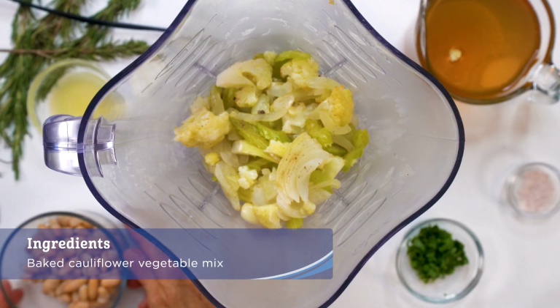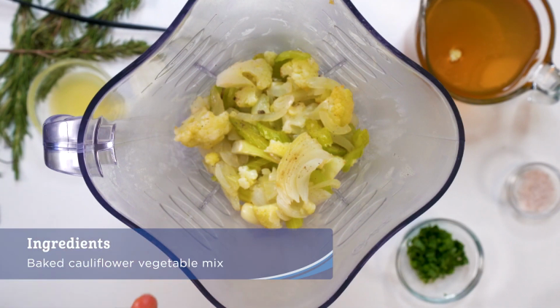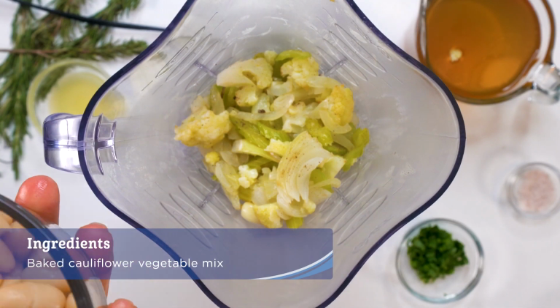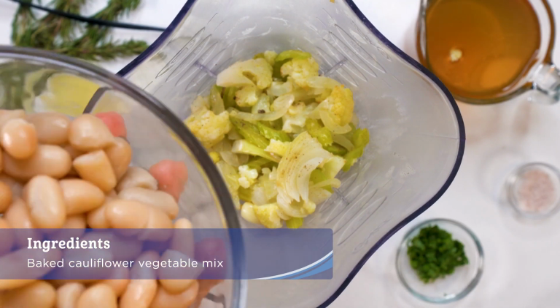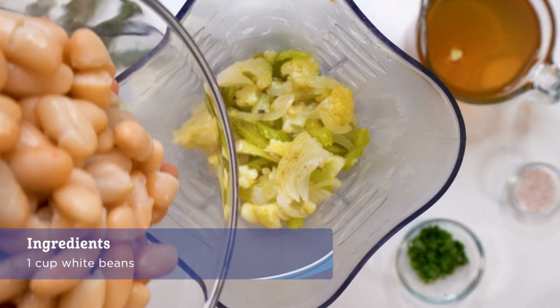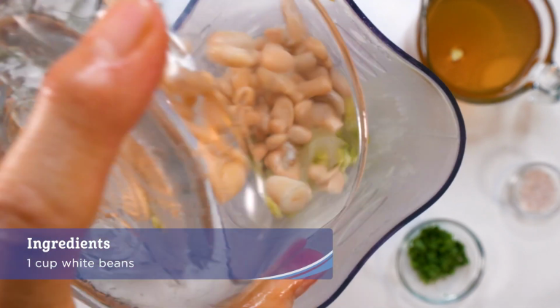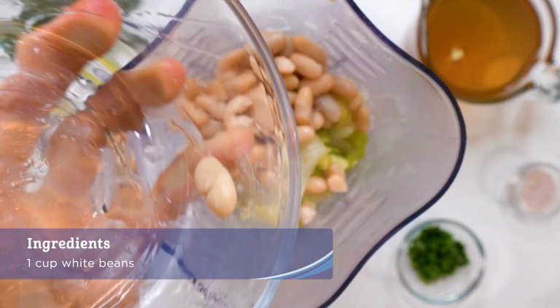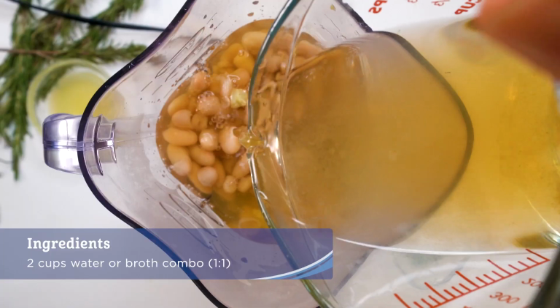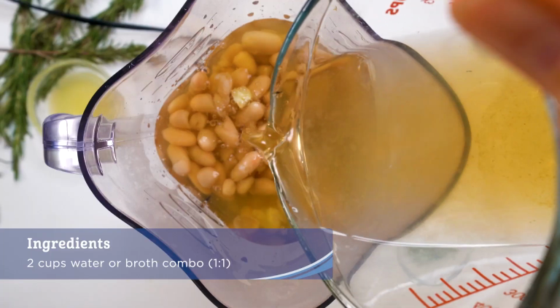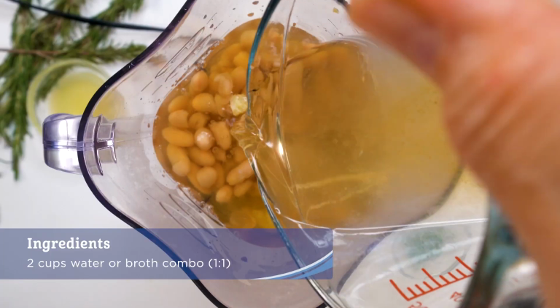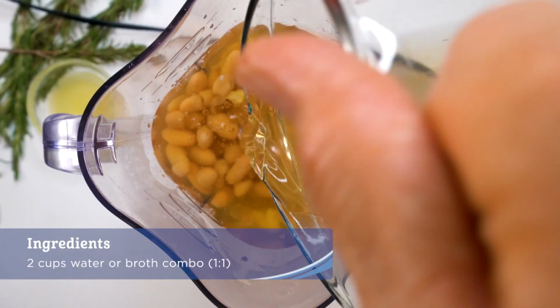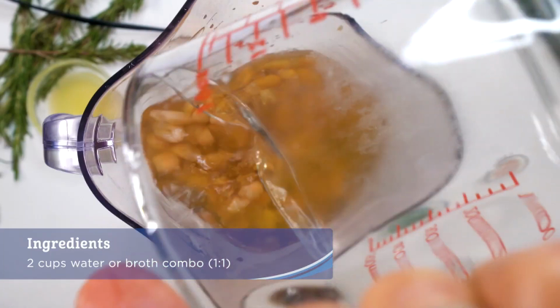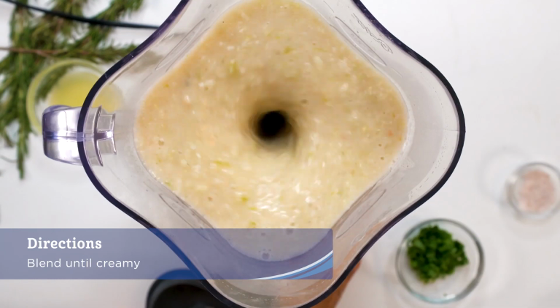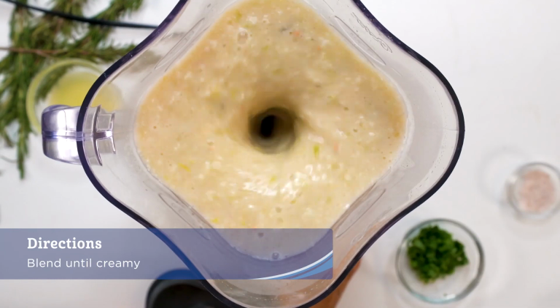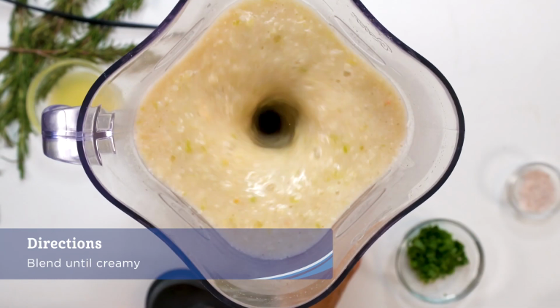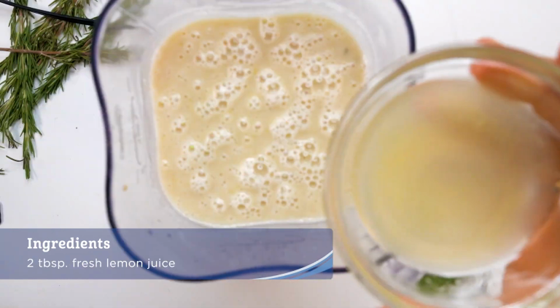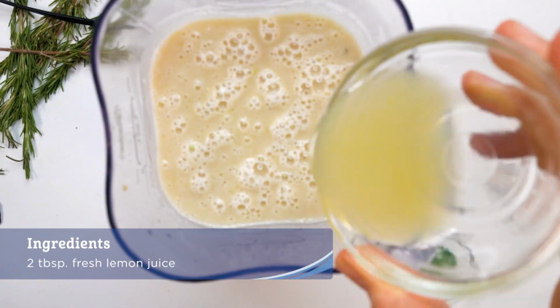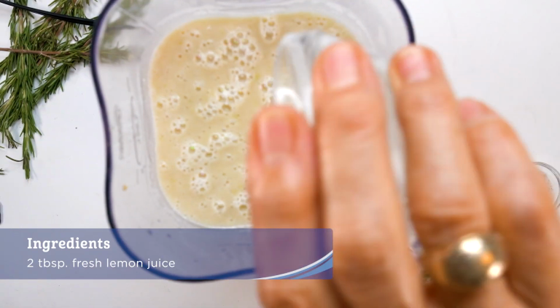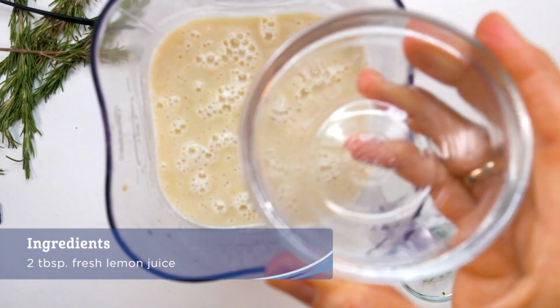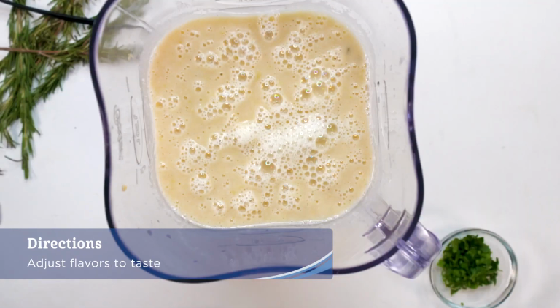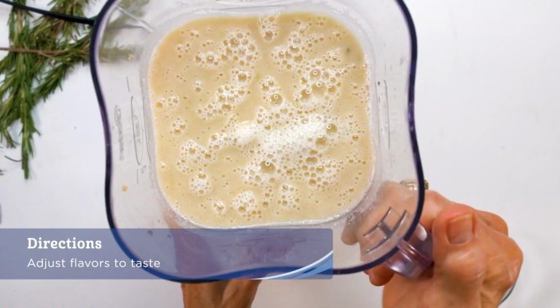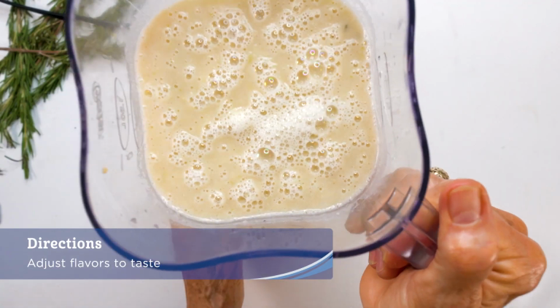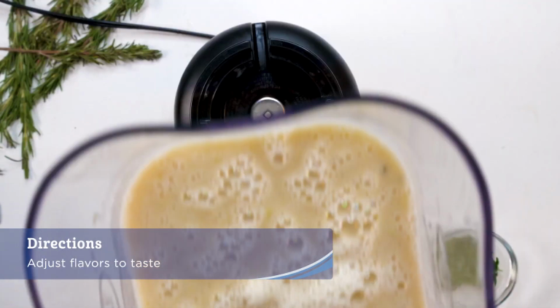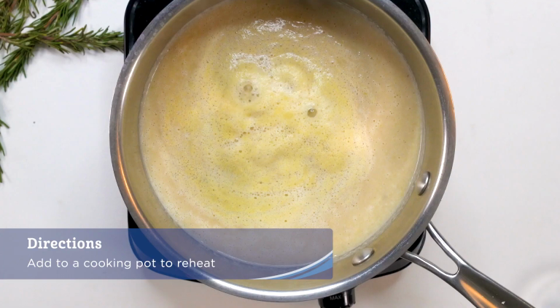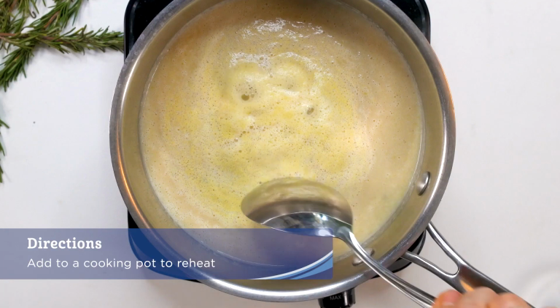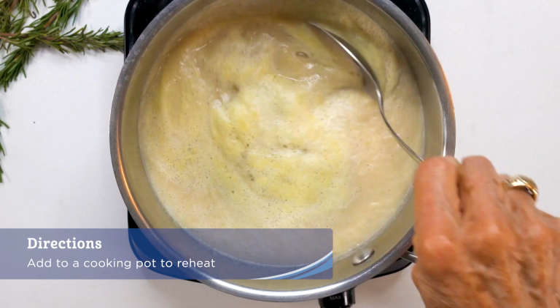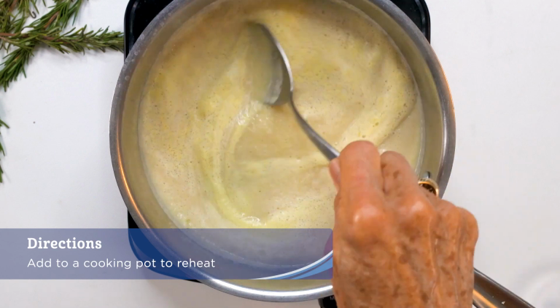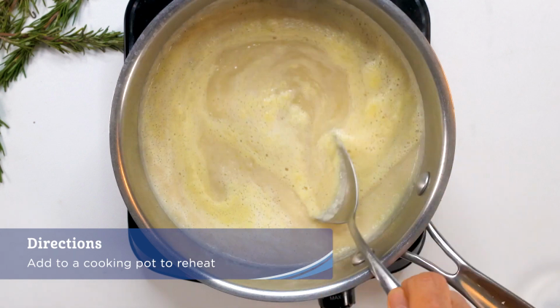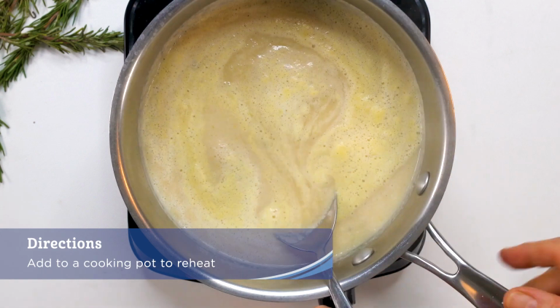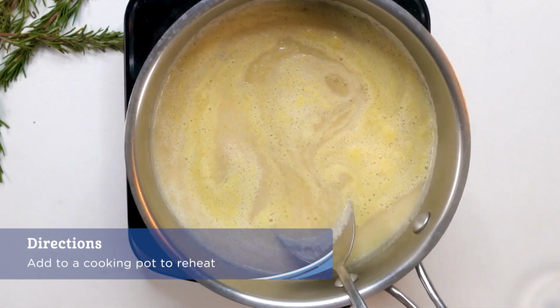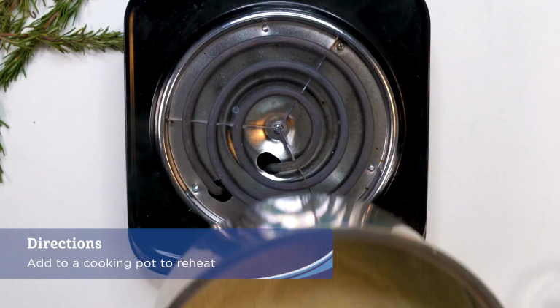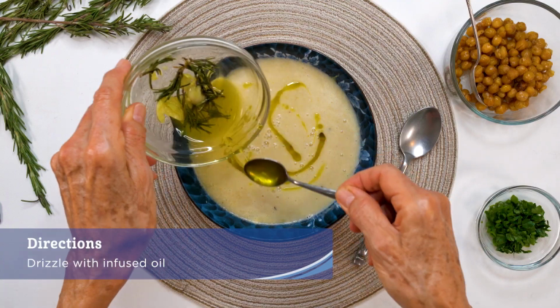When cauliflower is done roasting, blend with white beans, broth and water combo until creamy. Add lemon juice and adjust the flavors to taste. Add to a cooking pot to reheat for serving.